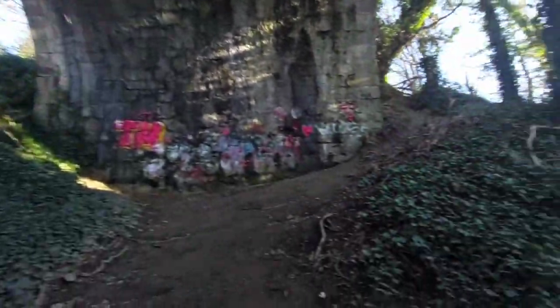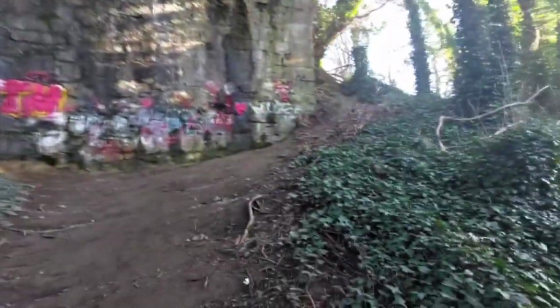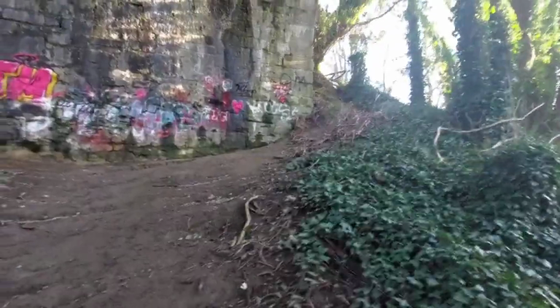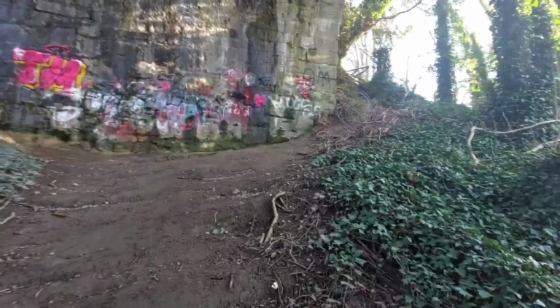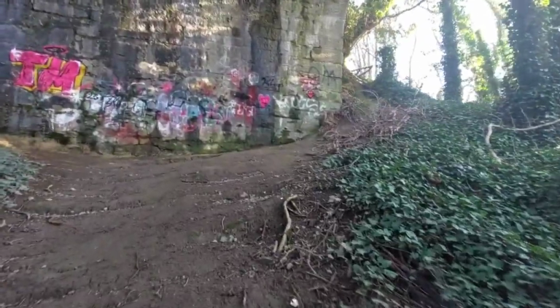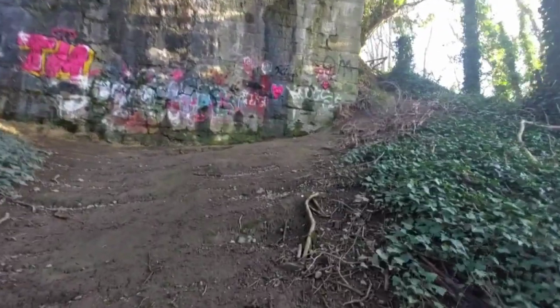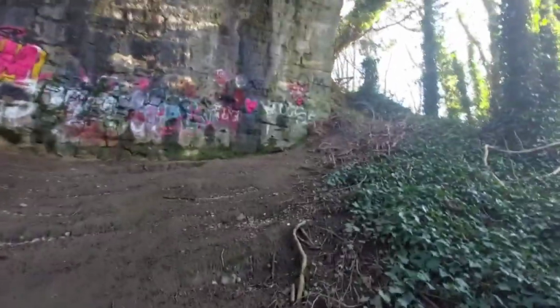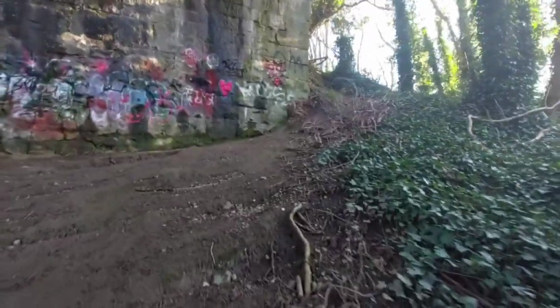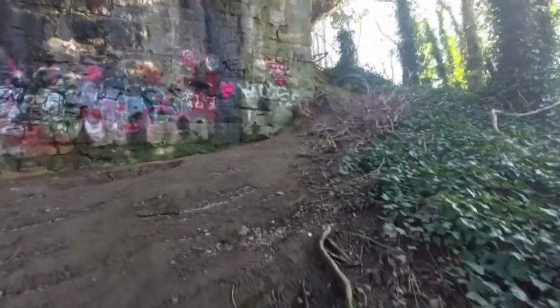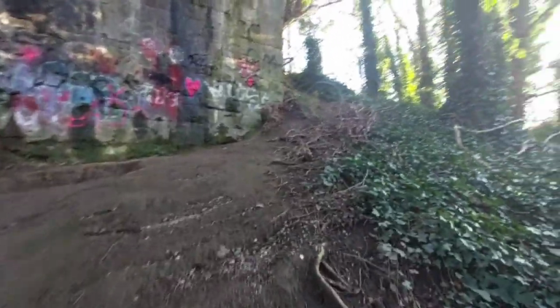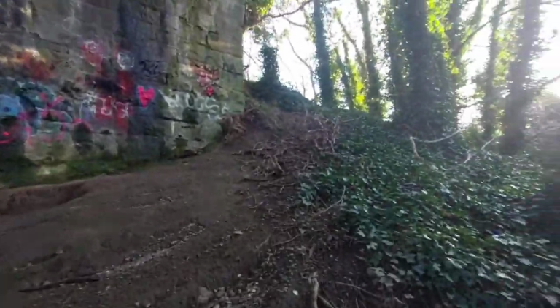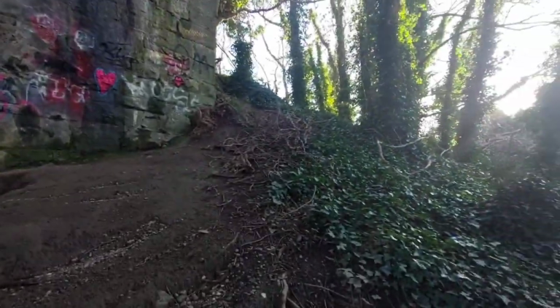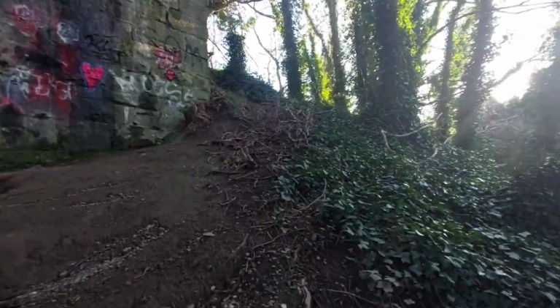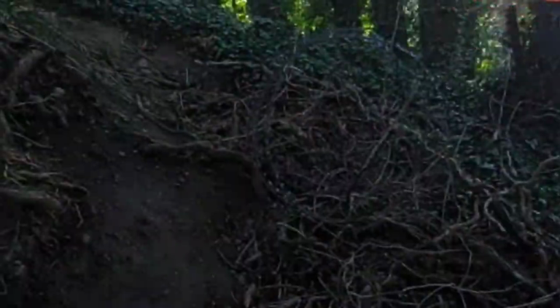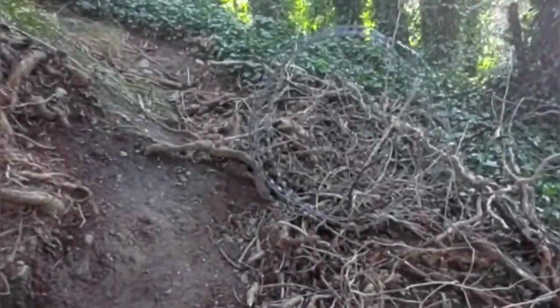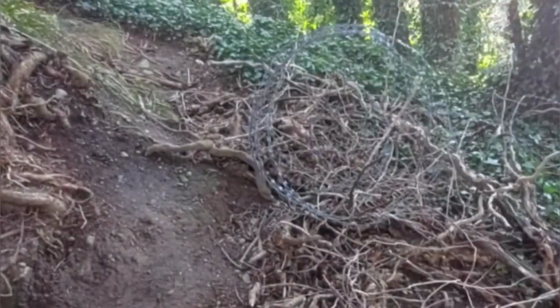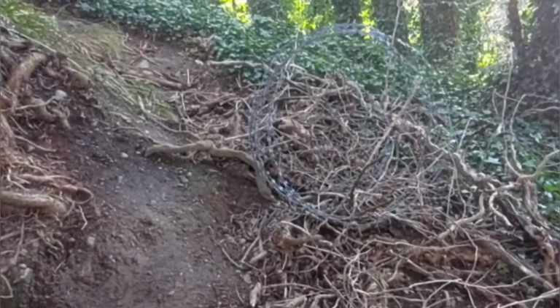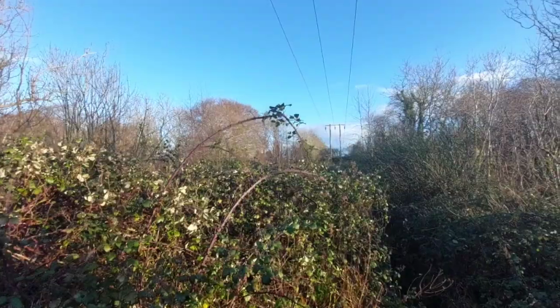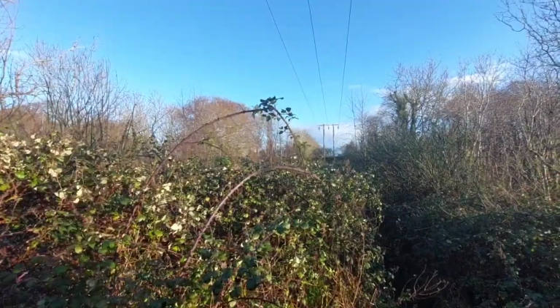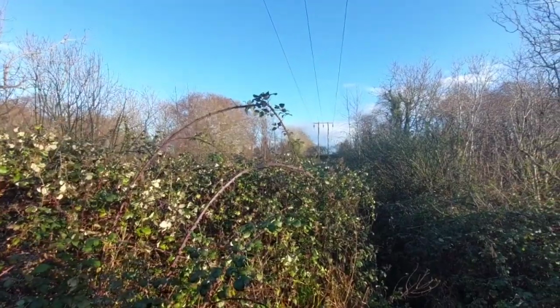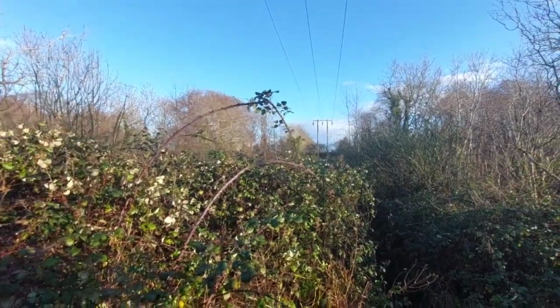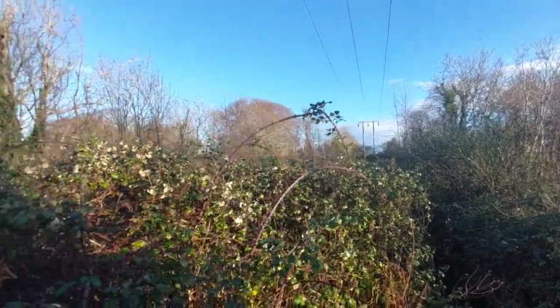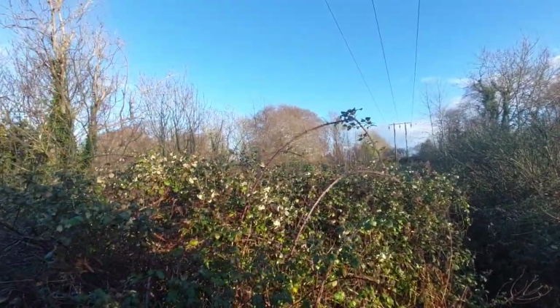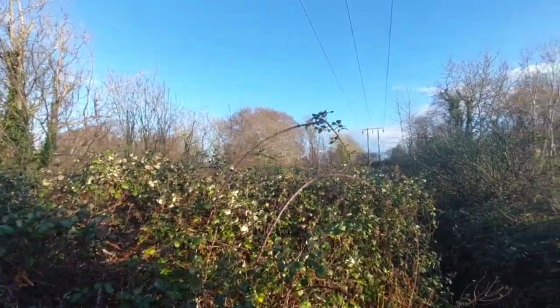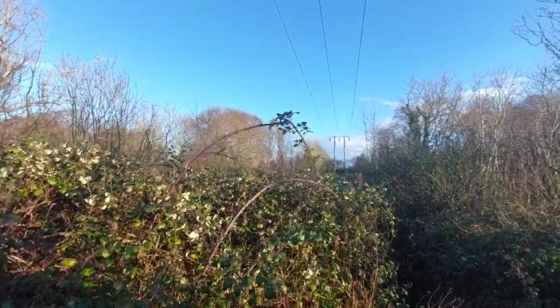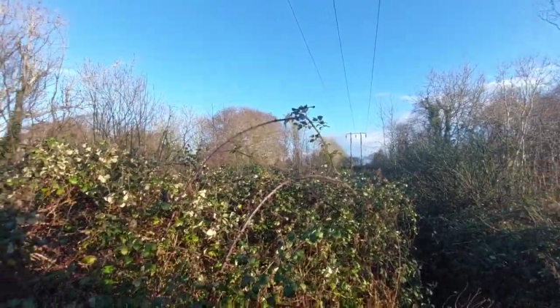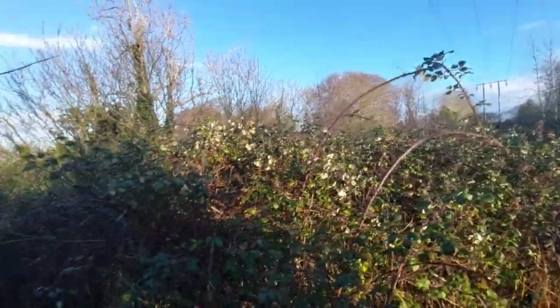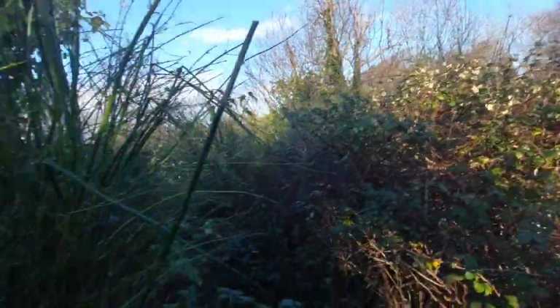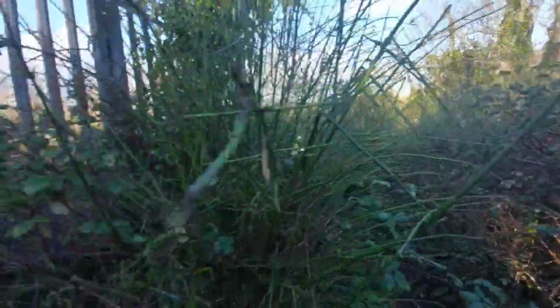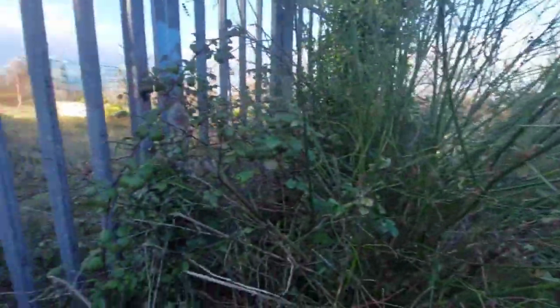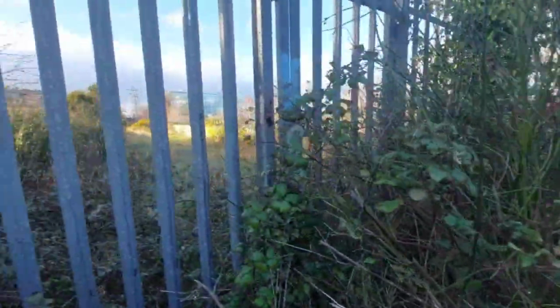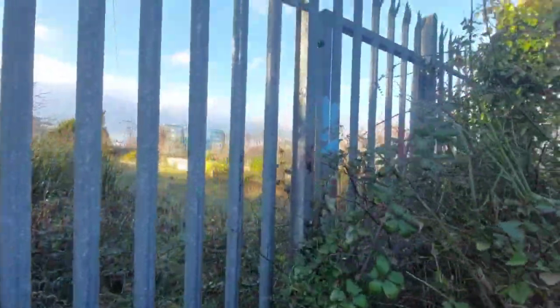There was a lot of graffiti on the walls of the arches, and we even found barbed wire. As we climbed through the bushes, it began to seem obvious that nature had taken over the area quickly.